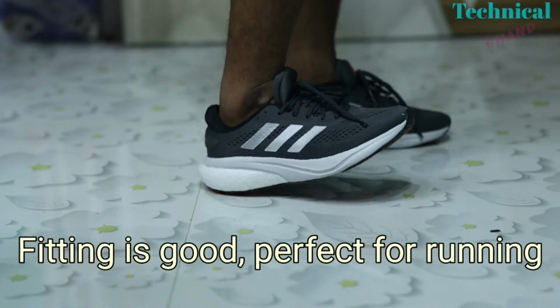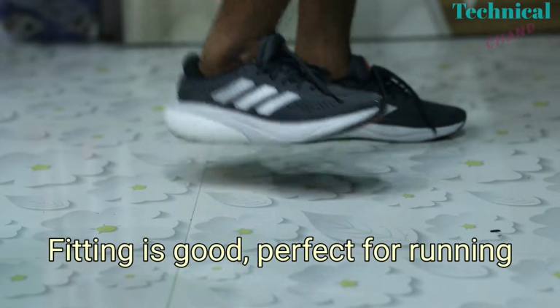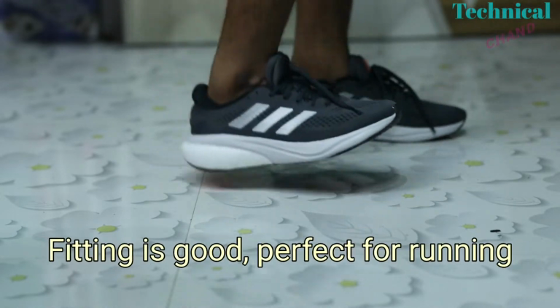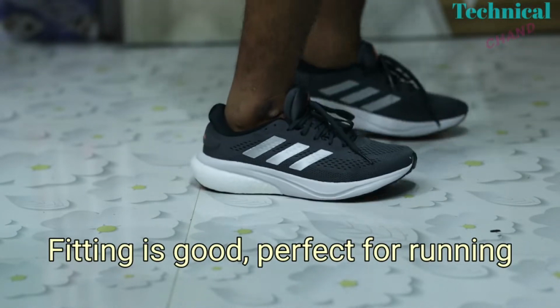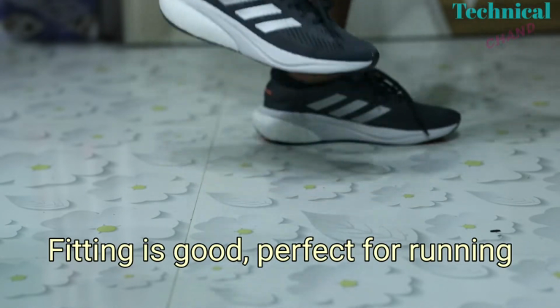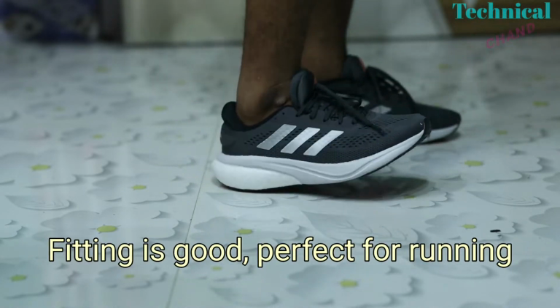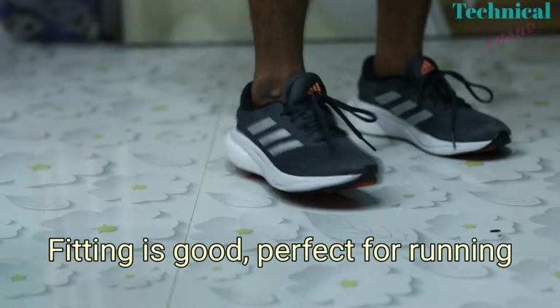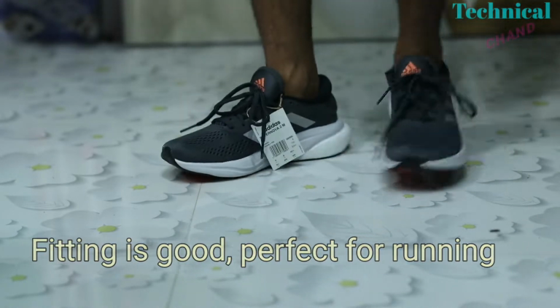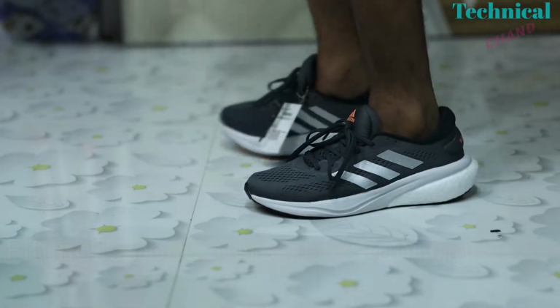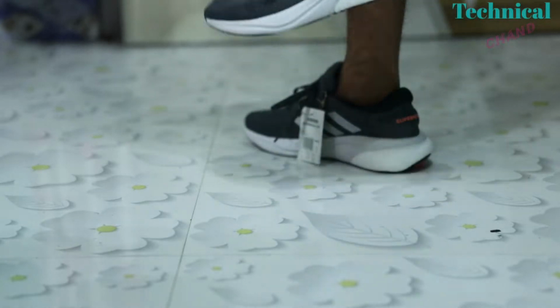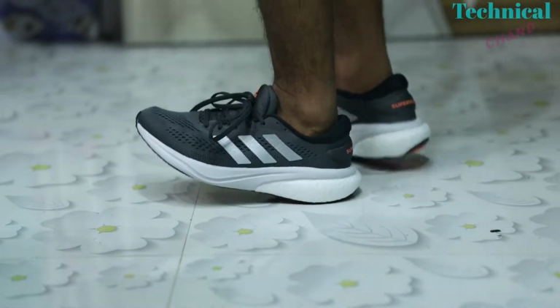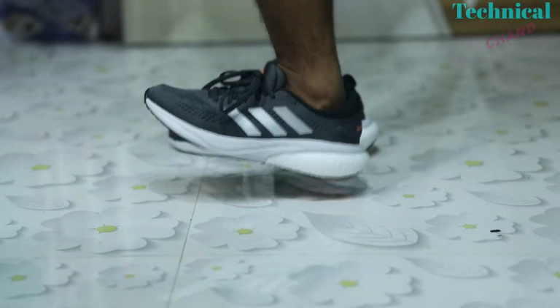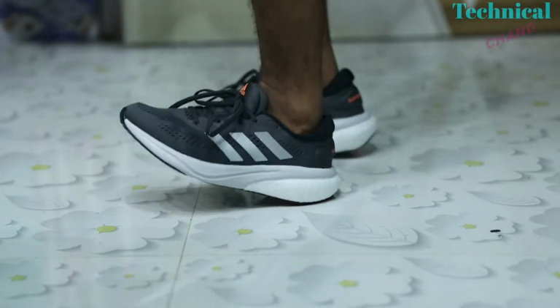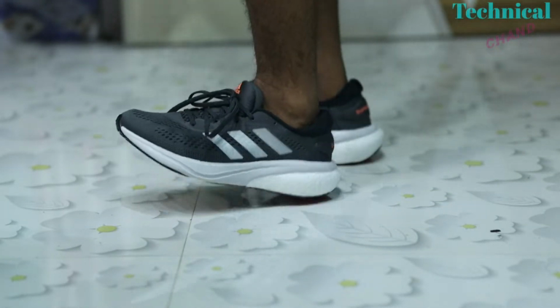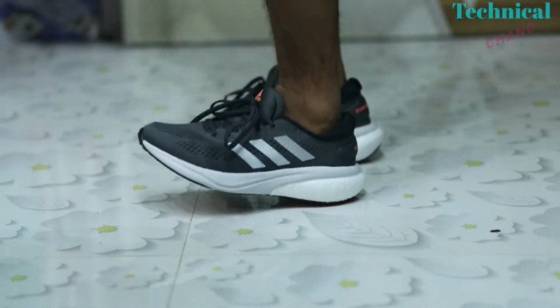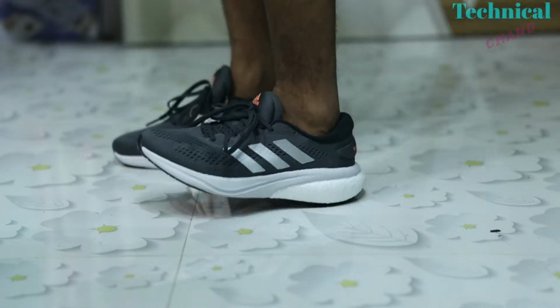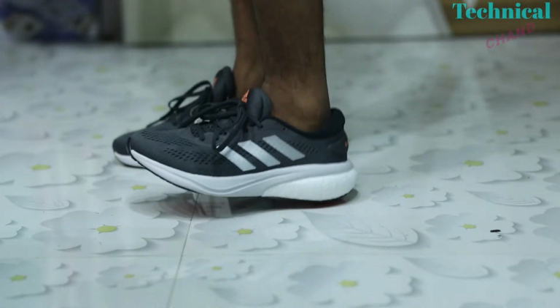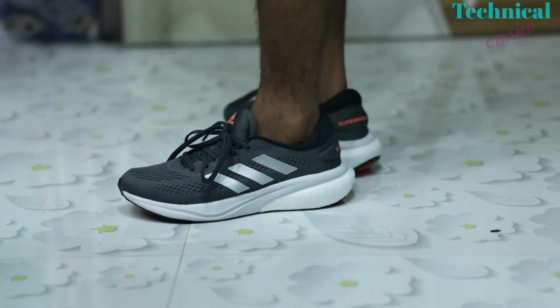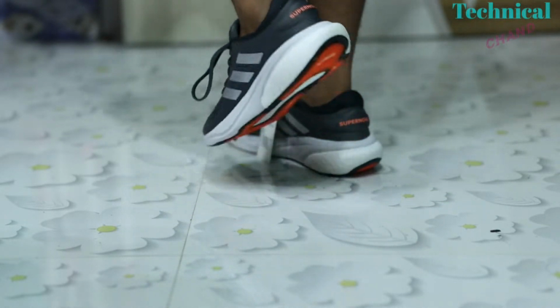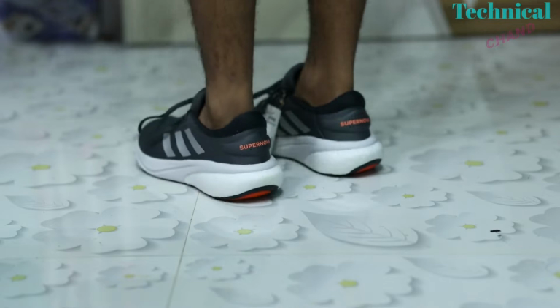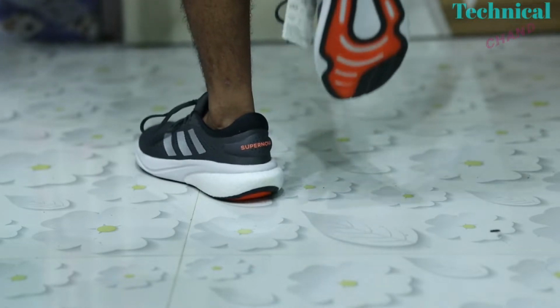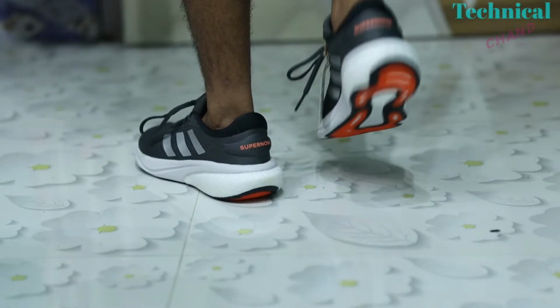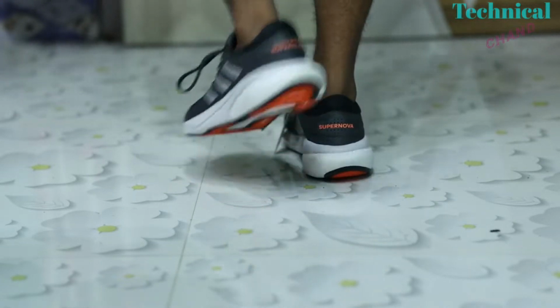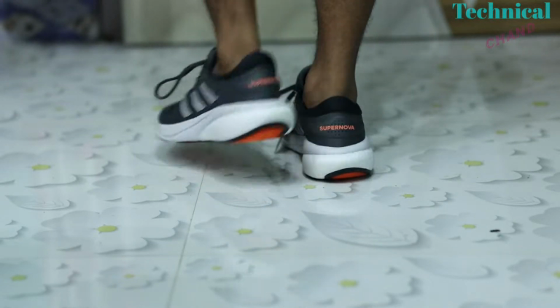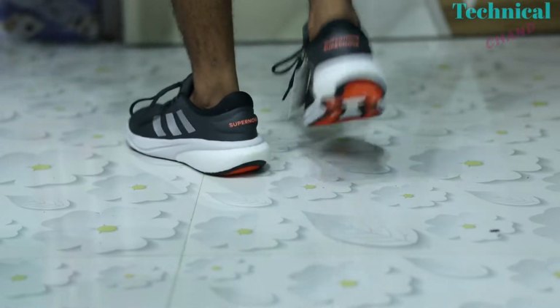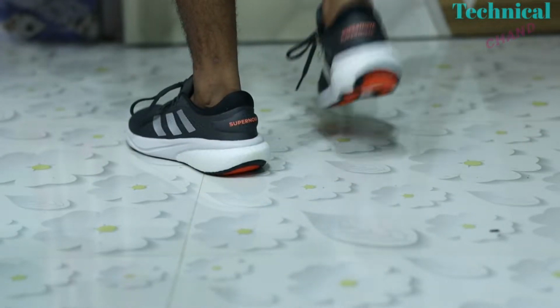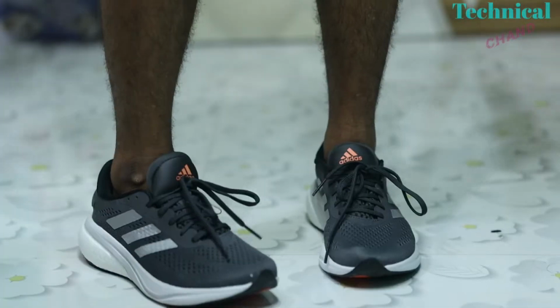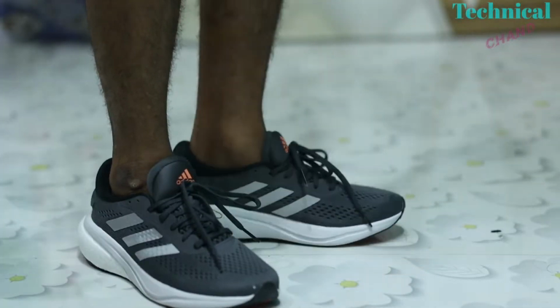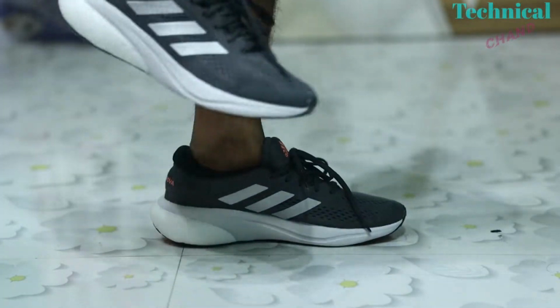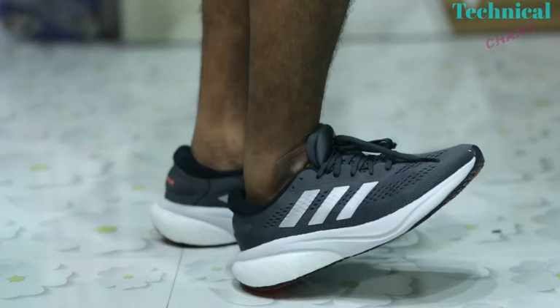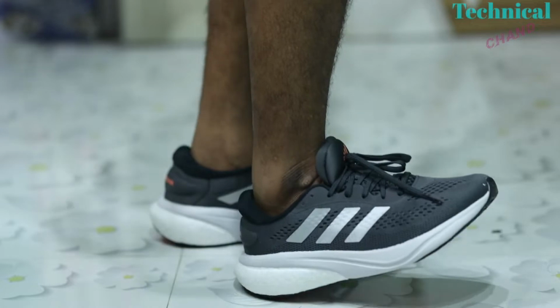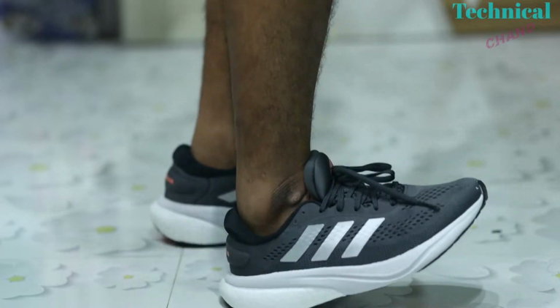The fitting was okay and the sole material was very good. From the price segment, you can definitely go for it. You can't expect more compared to elite ultra boost shoes.